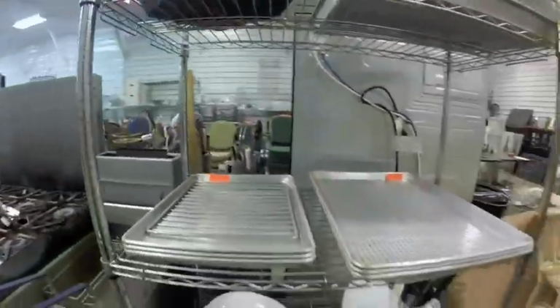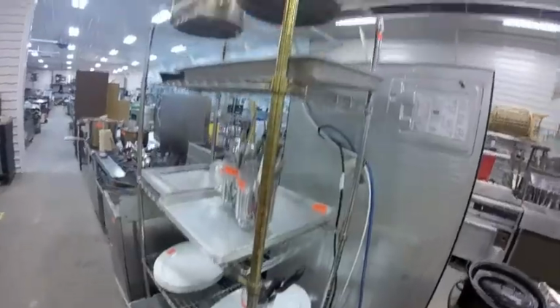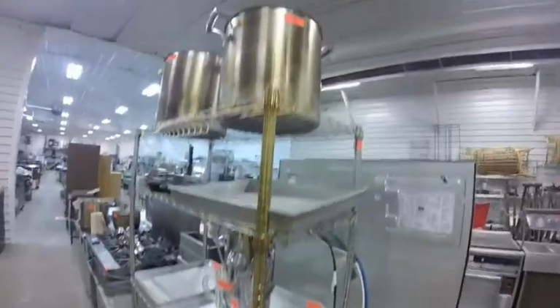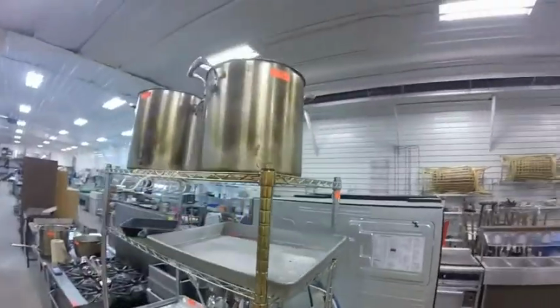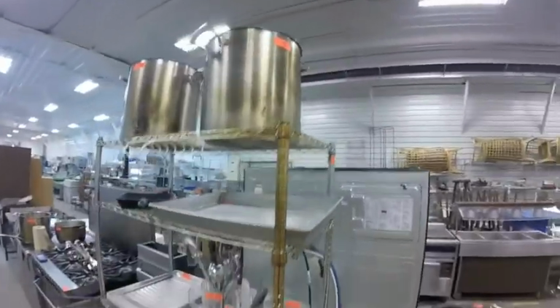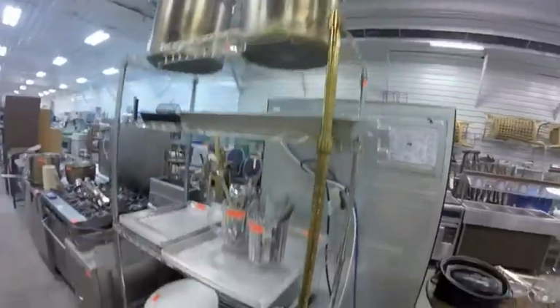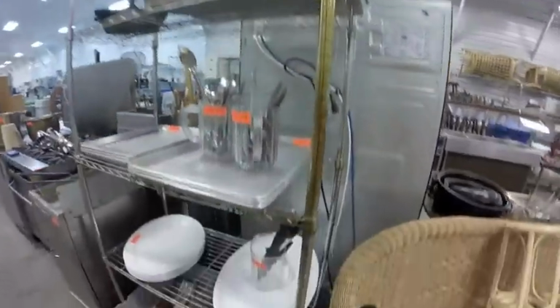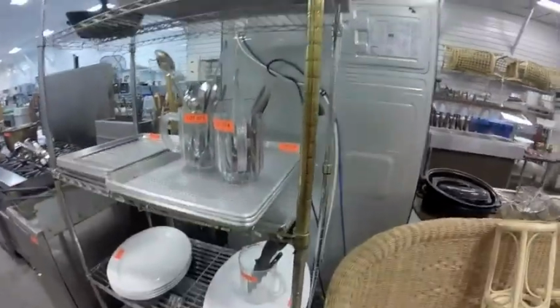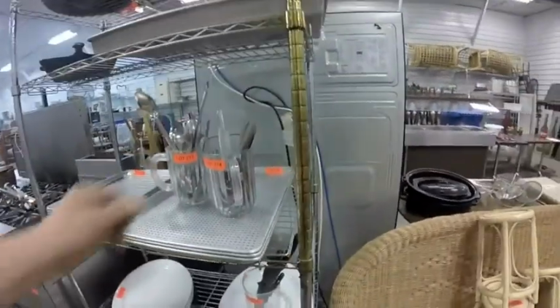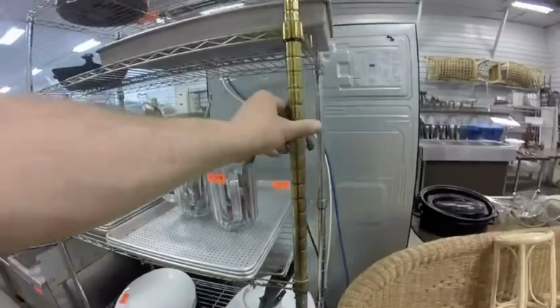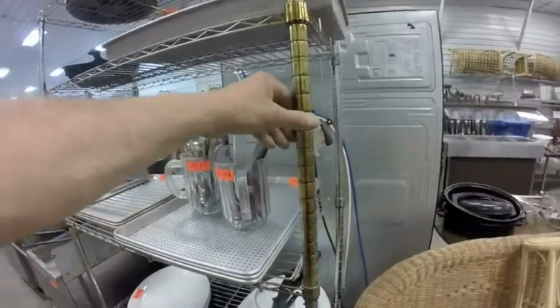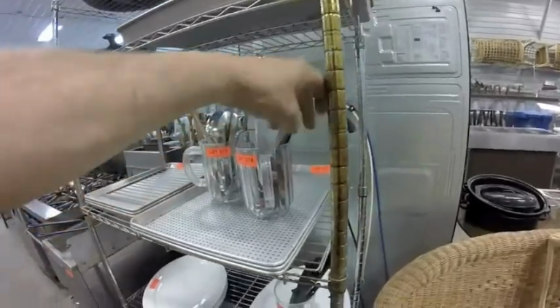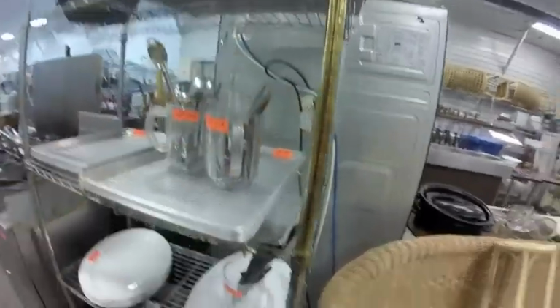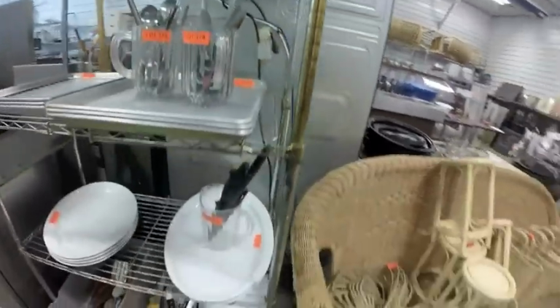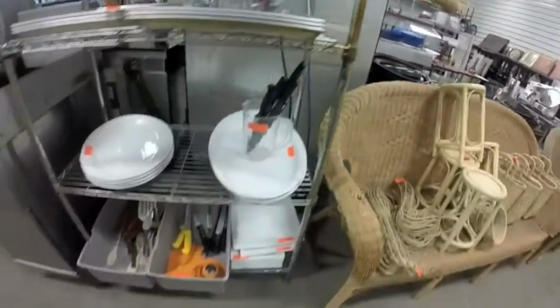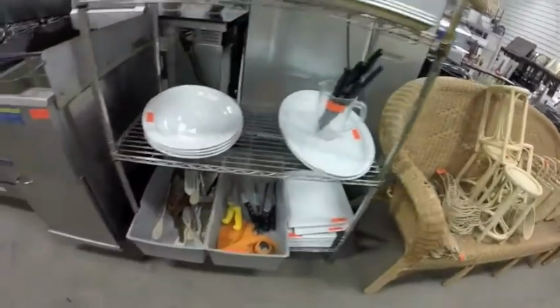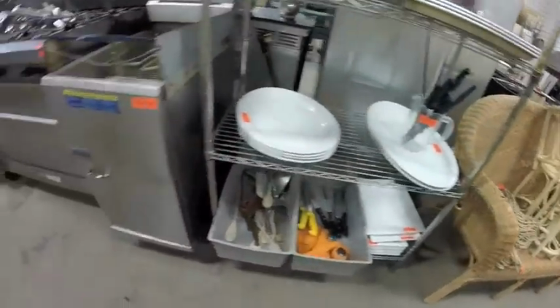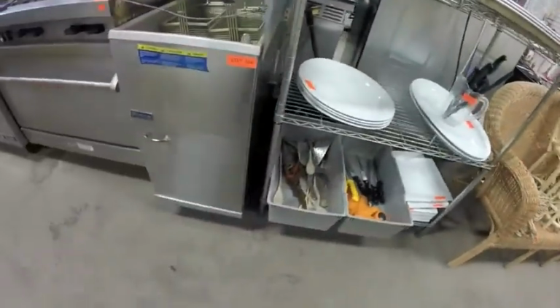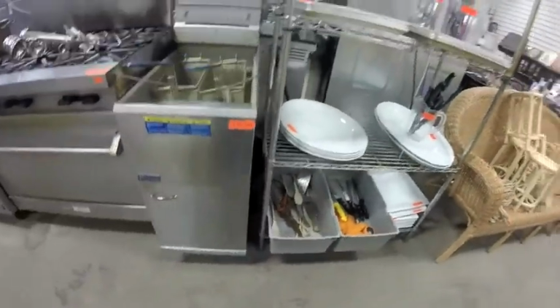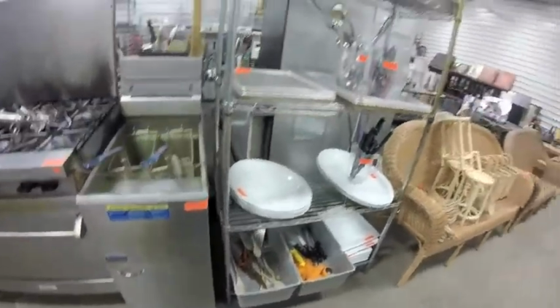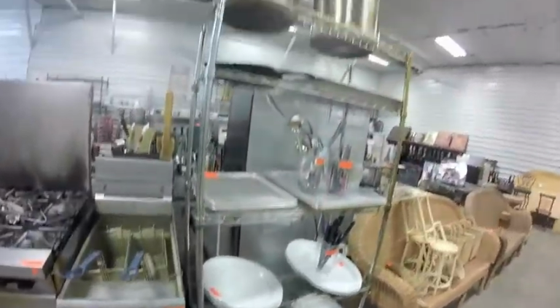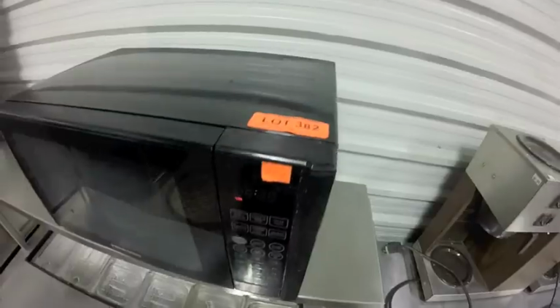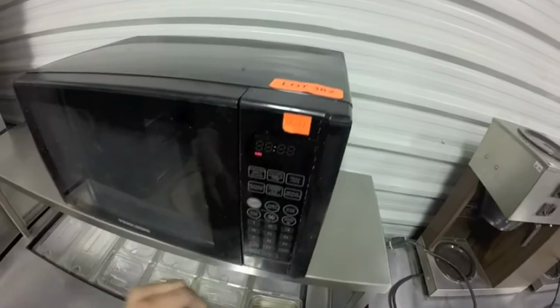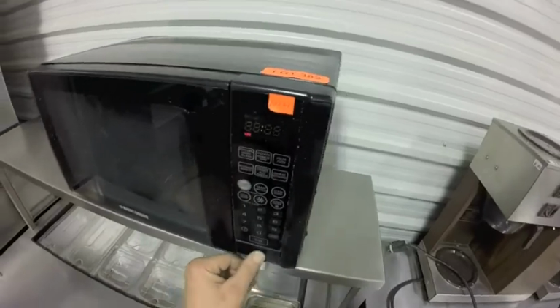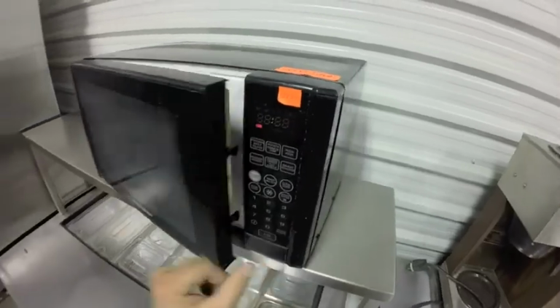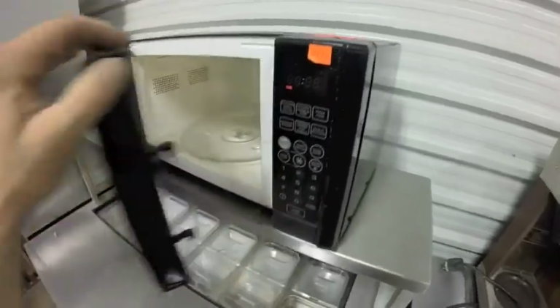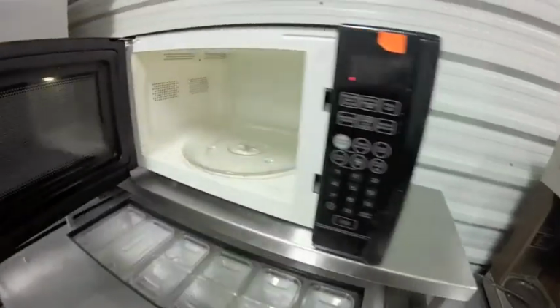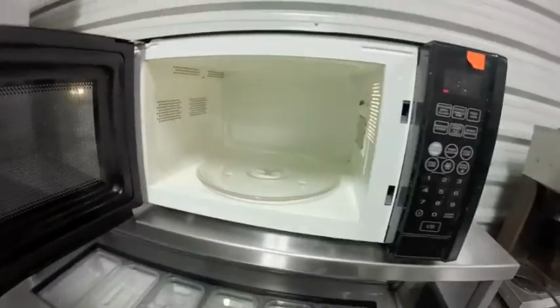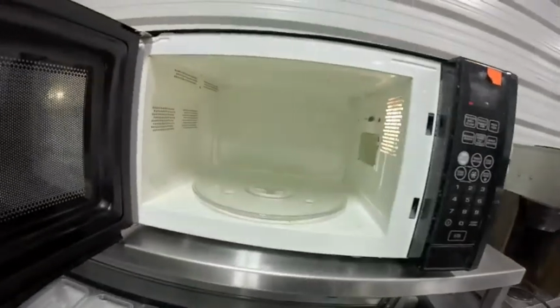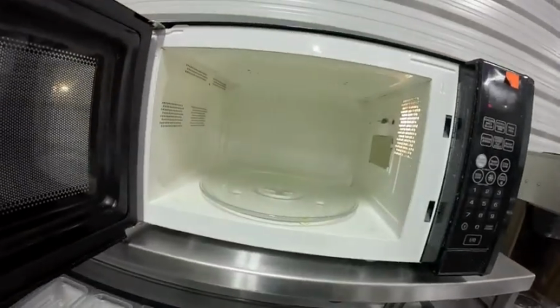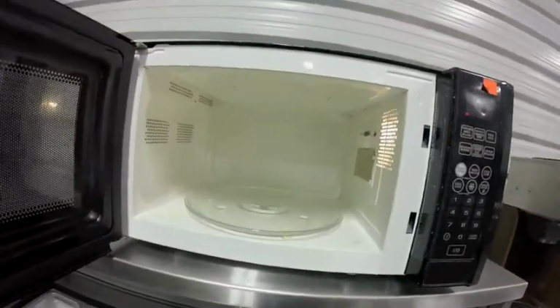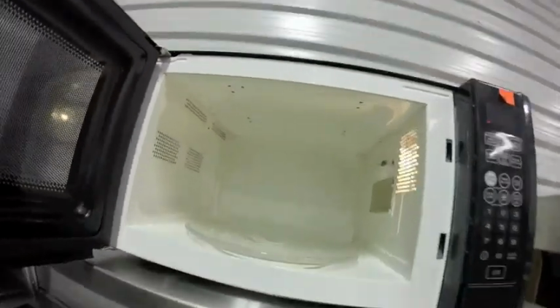Lot 381 is this metro rack — a little bit of grease but otherwise in good condition, it has the feet. Lot 382 — this small microwave, quite clean.